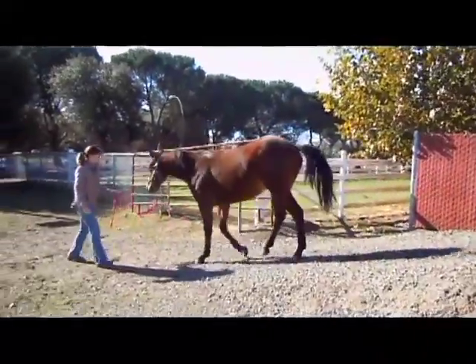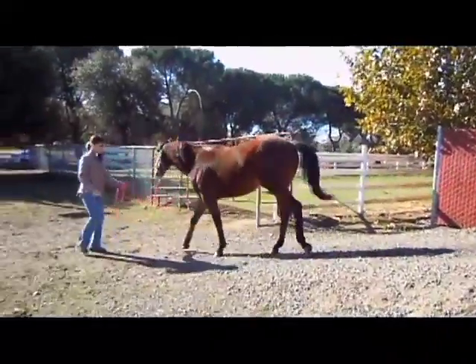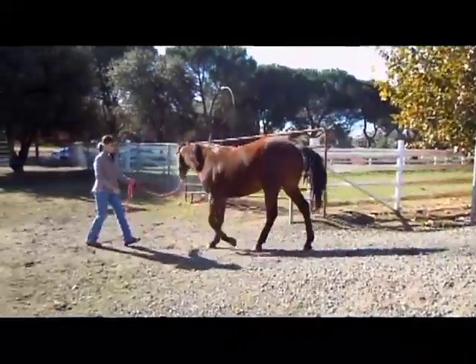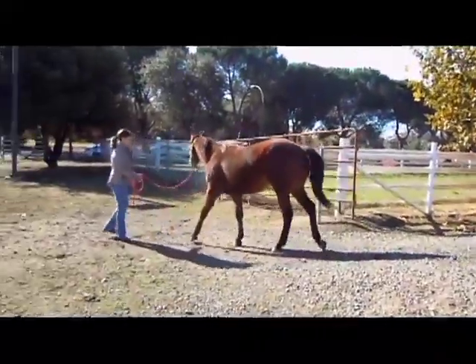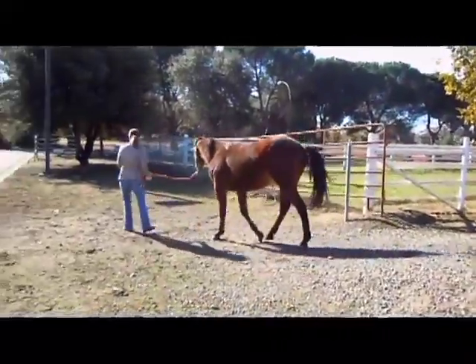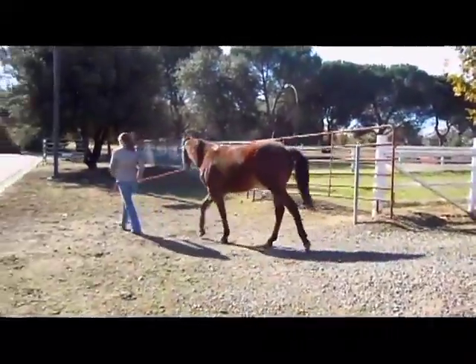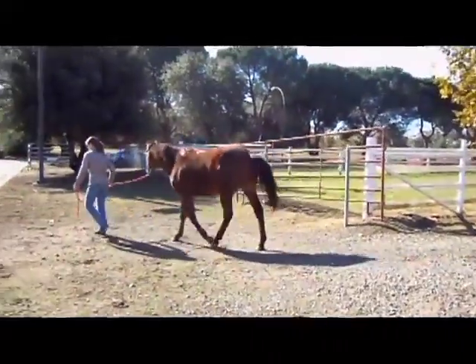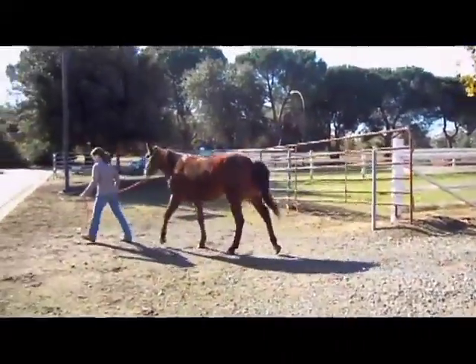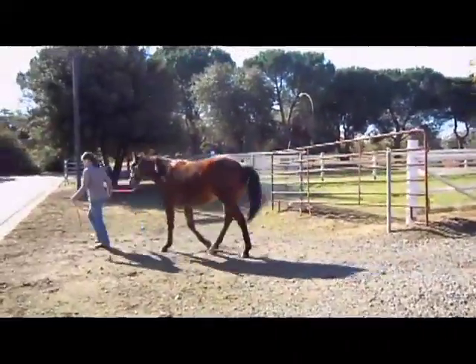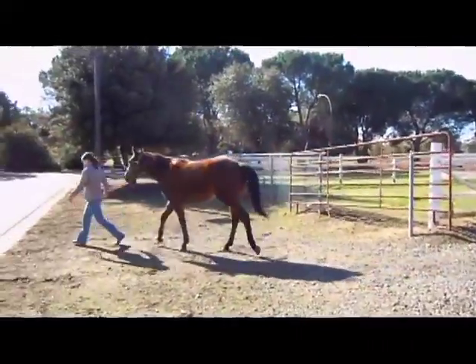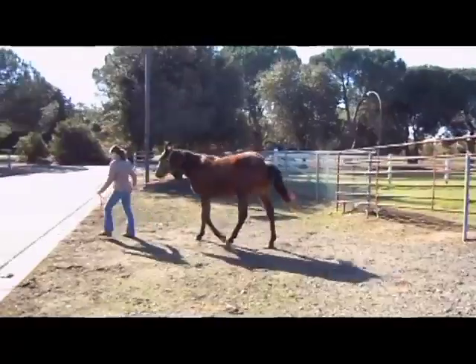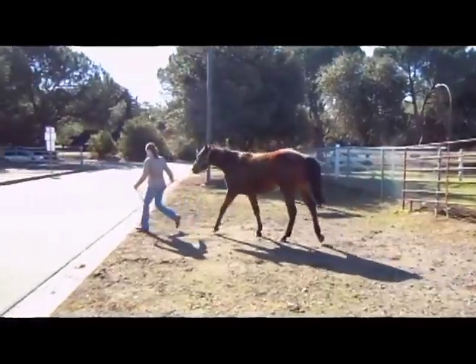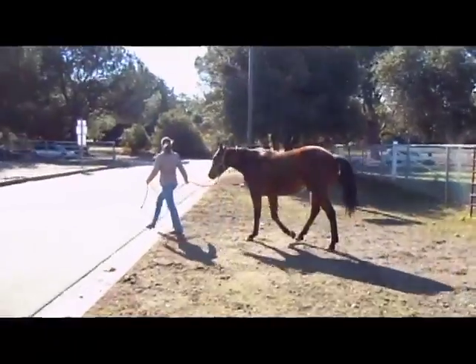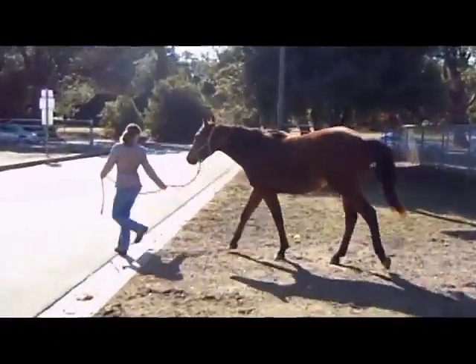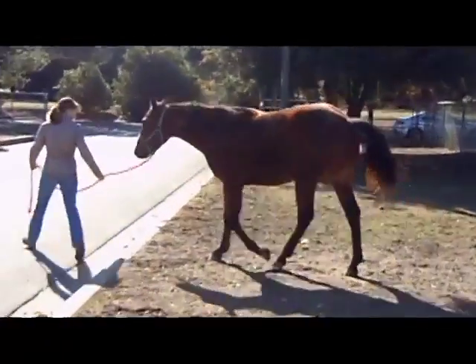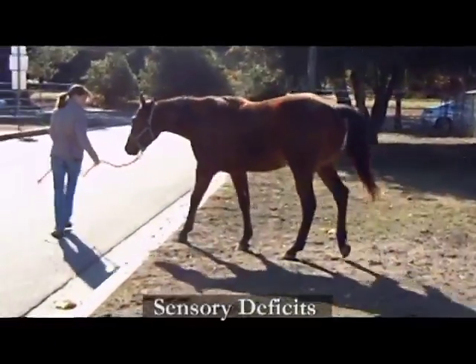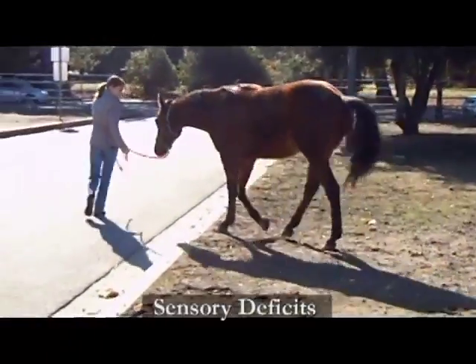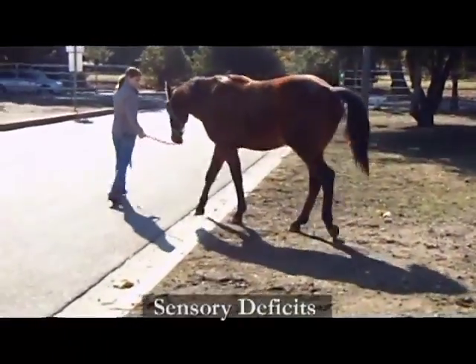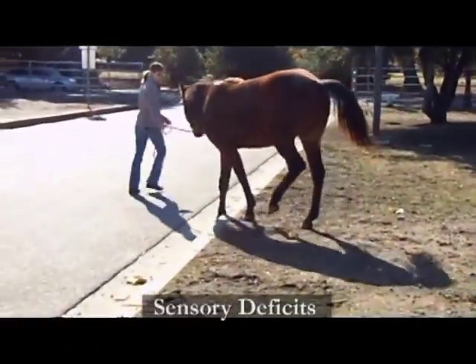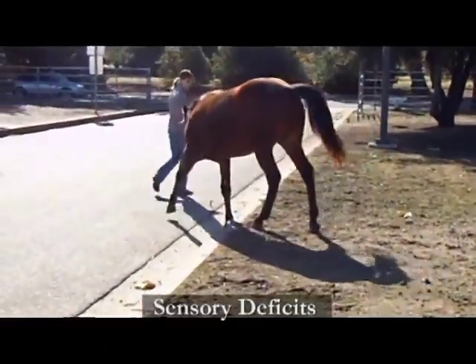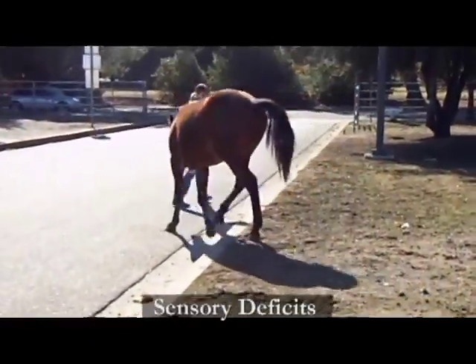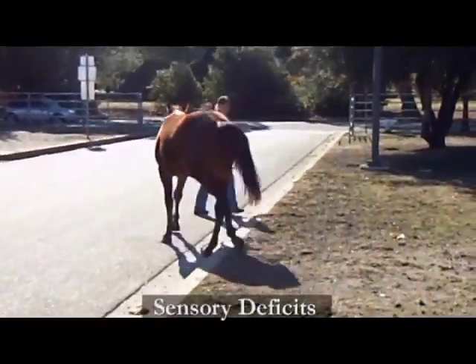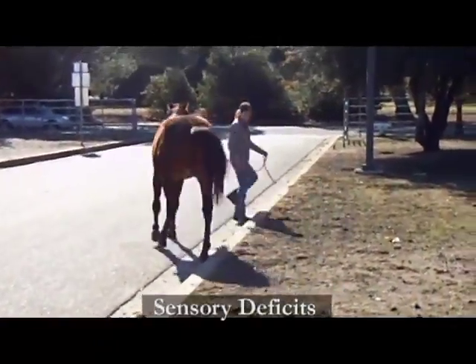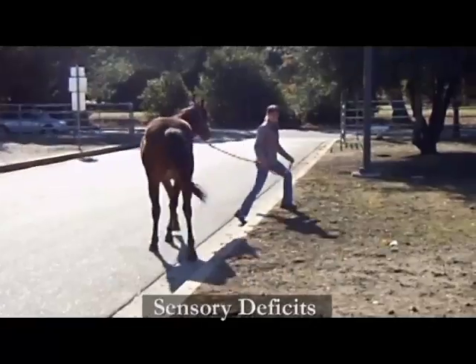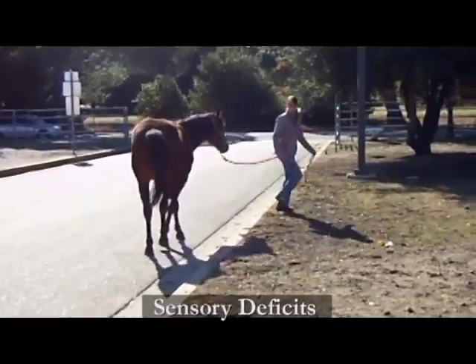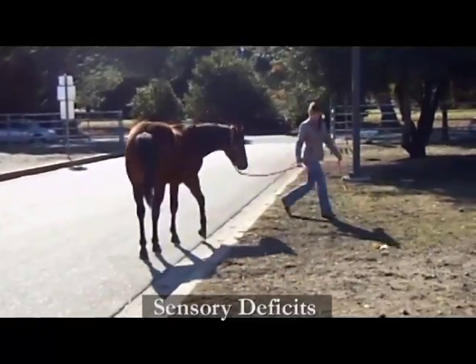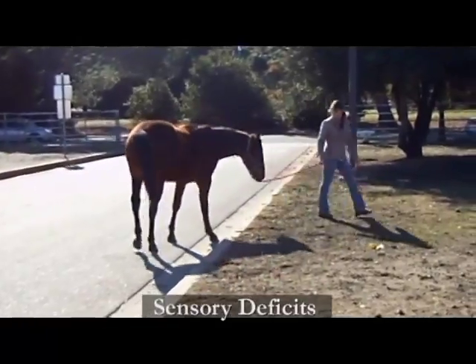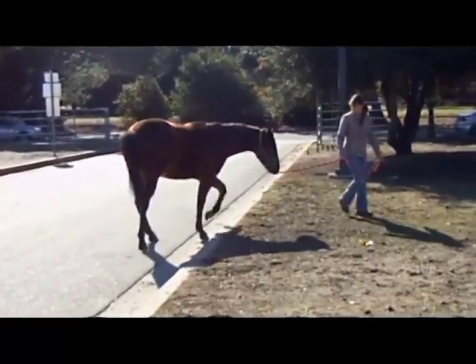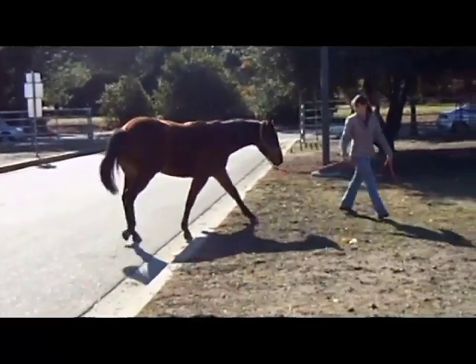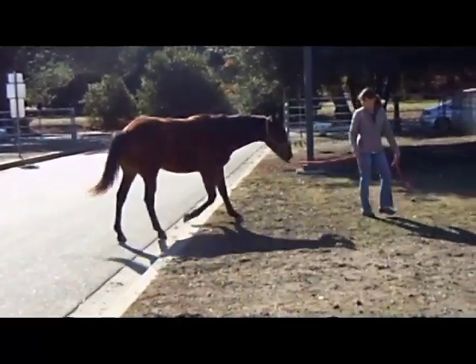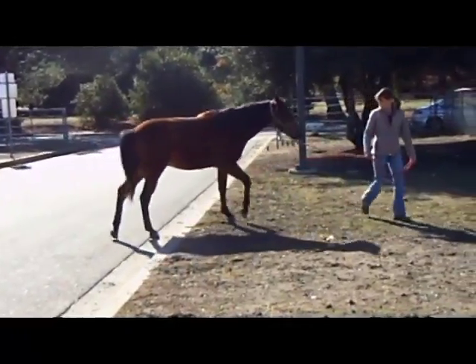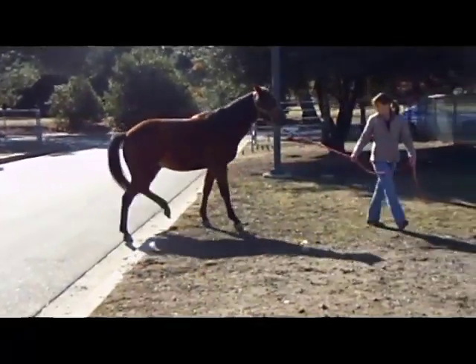Stepping on and off curbs or up and down steps, you'll notice the sensory deficit. This is where it's very pronounced. These horses don't know where their feet are, and they make mistakes quite often.